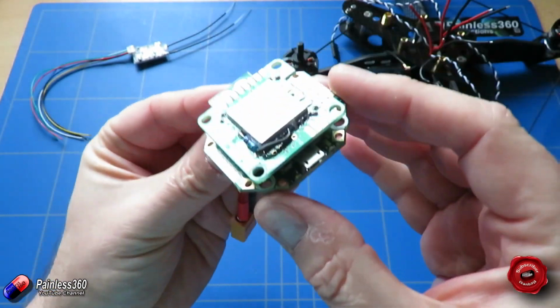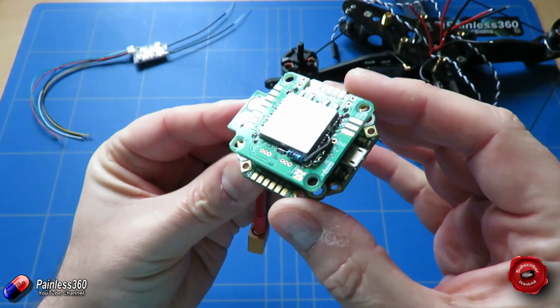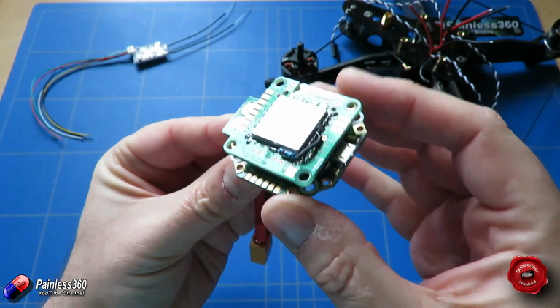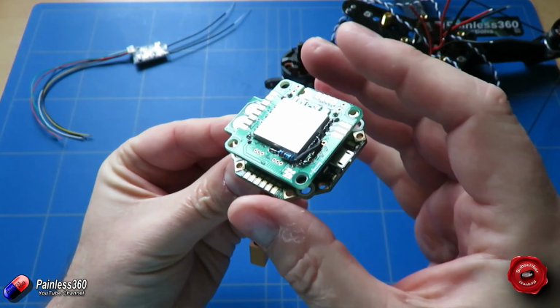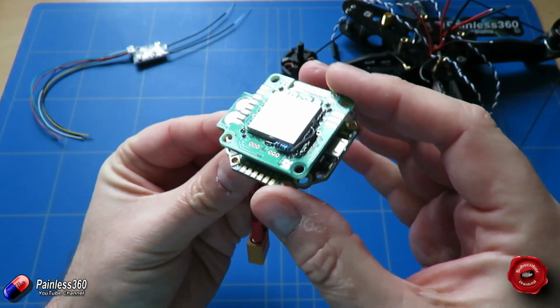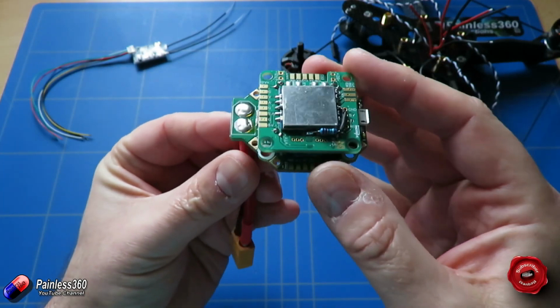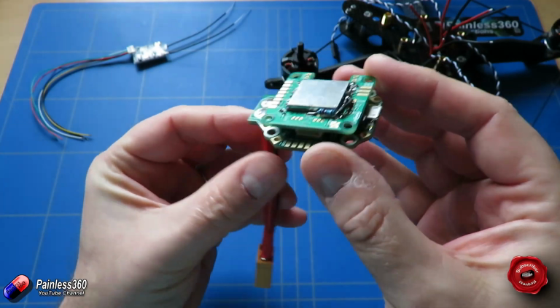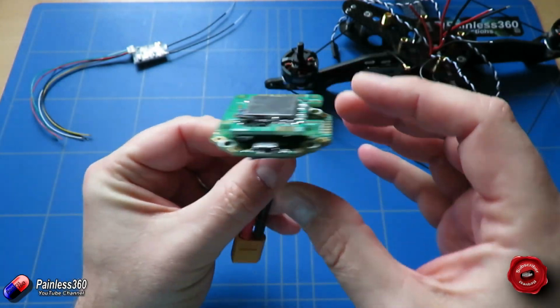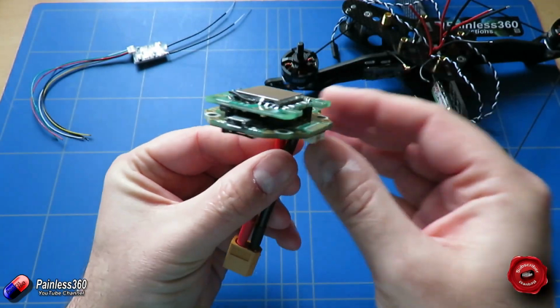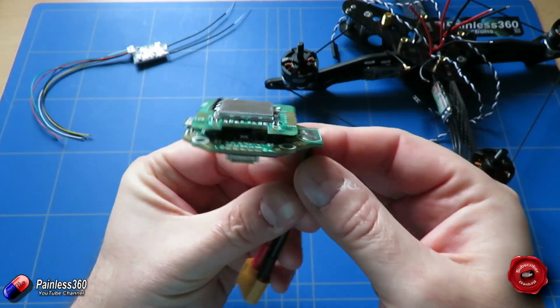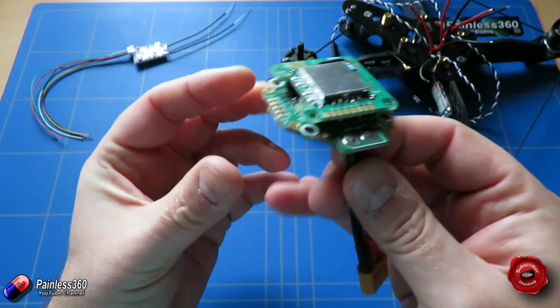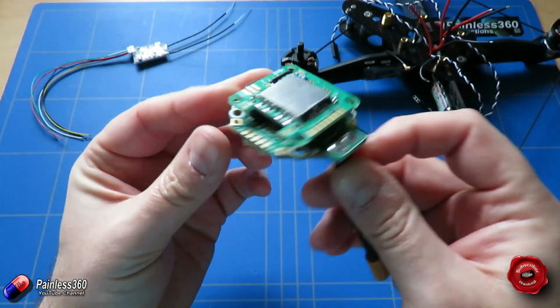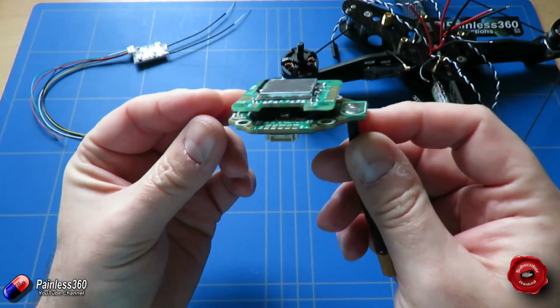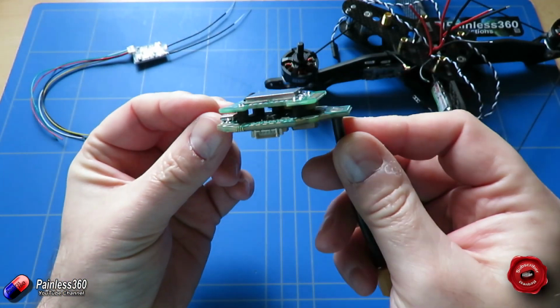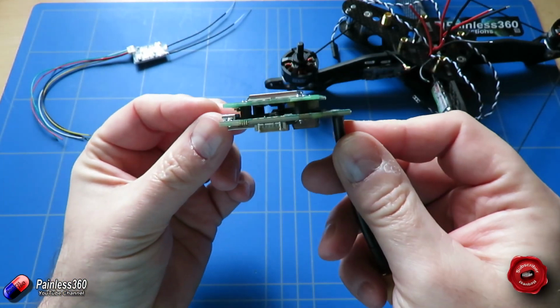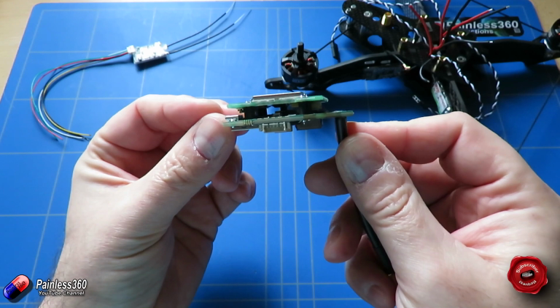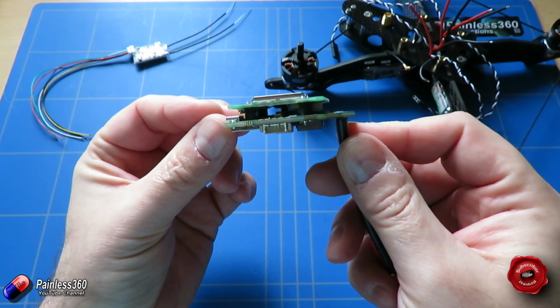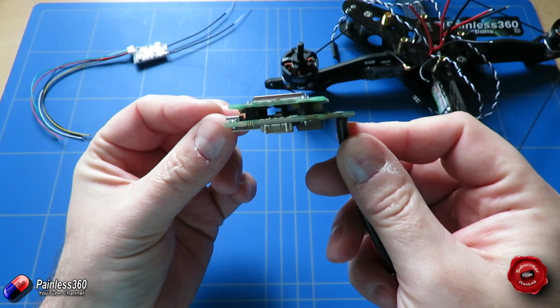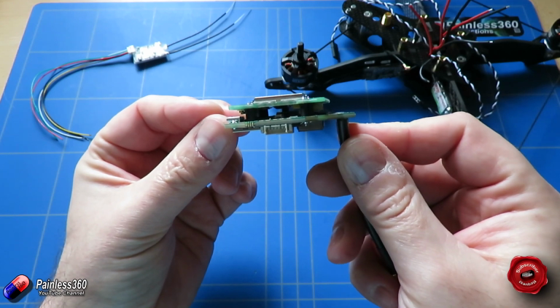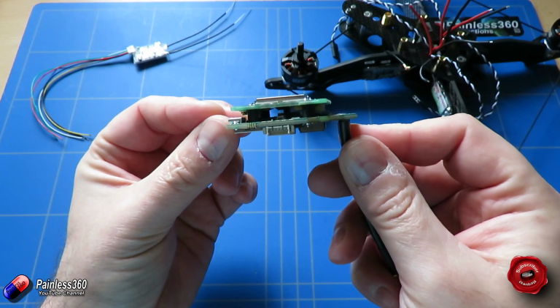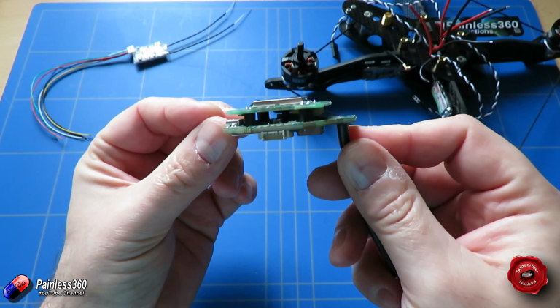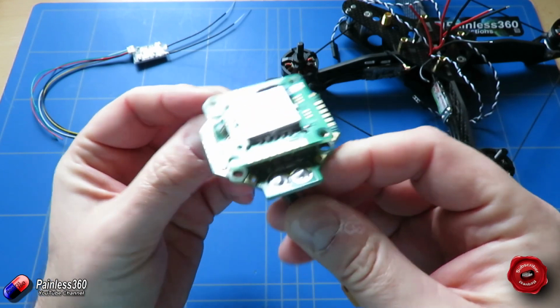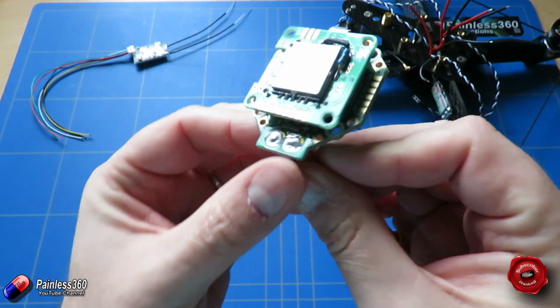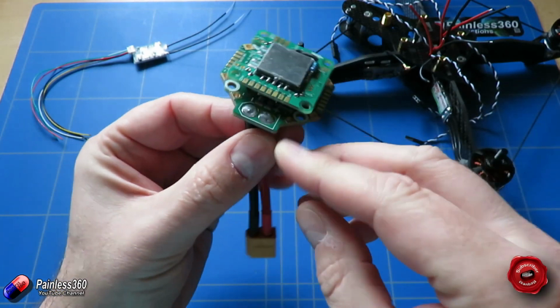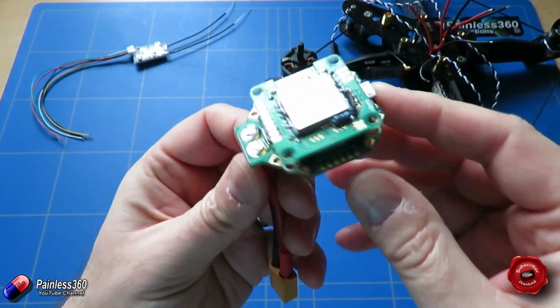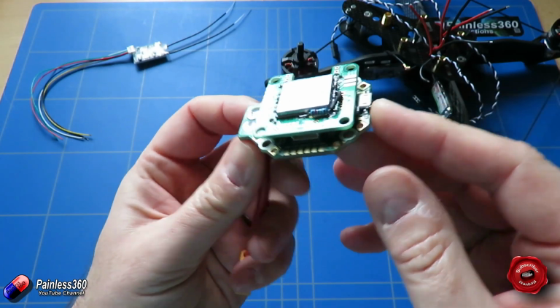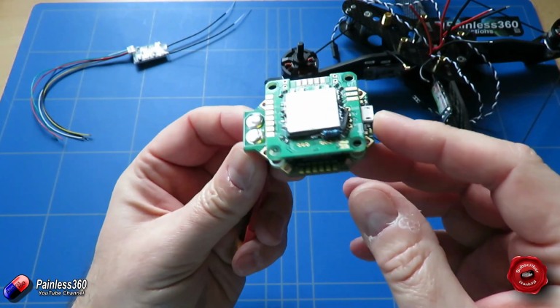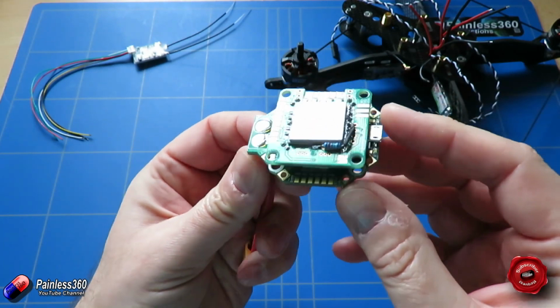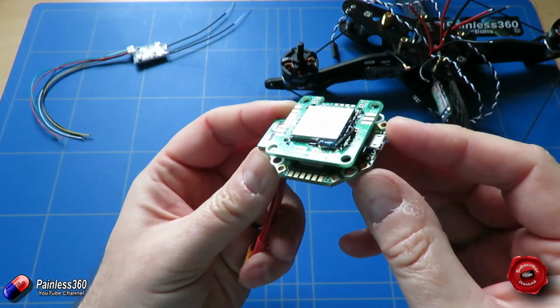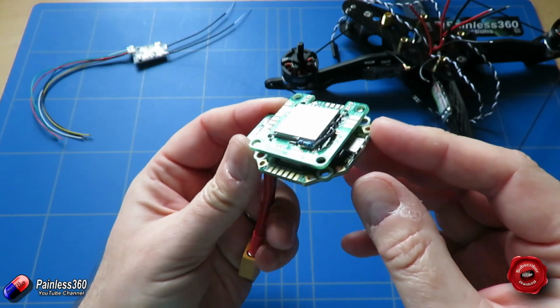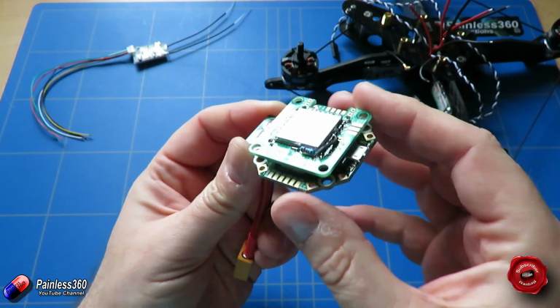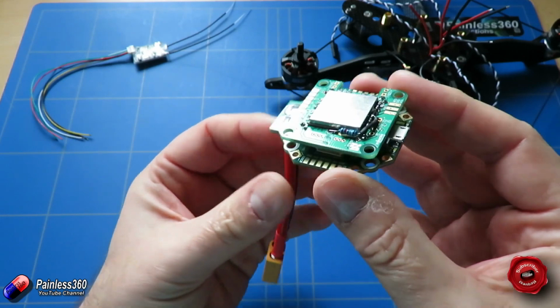So in theory all you have to do is connect your receiver, connect your camera, plug in your antenna for your video transmitter and connect your ESCs and you've done all the wiring, so it should make for a very simple easy installation.